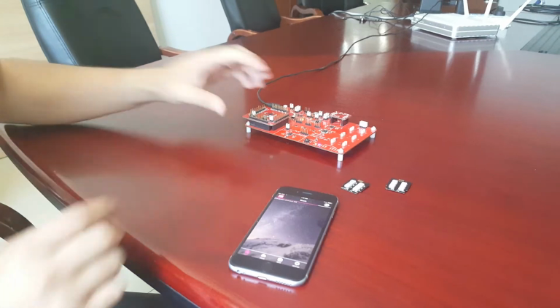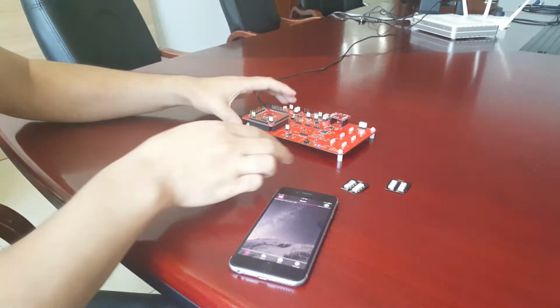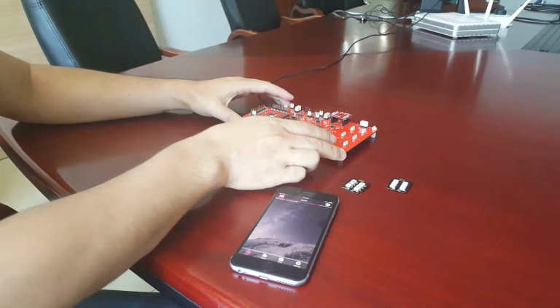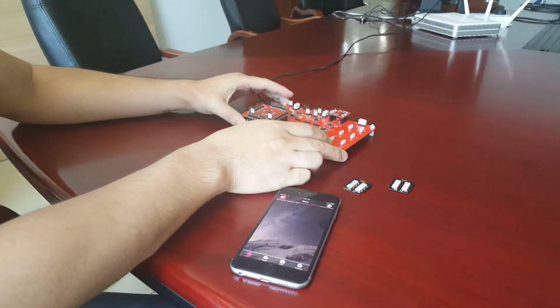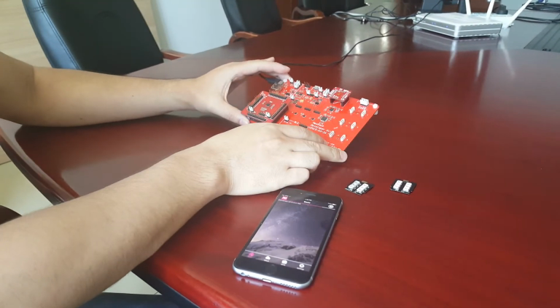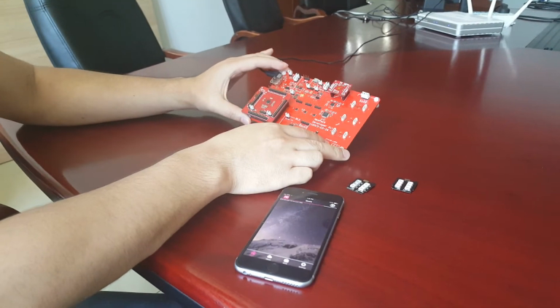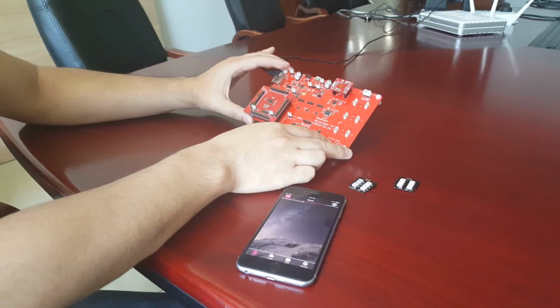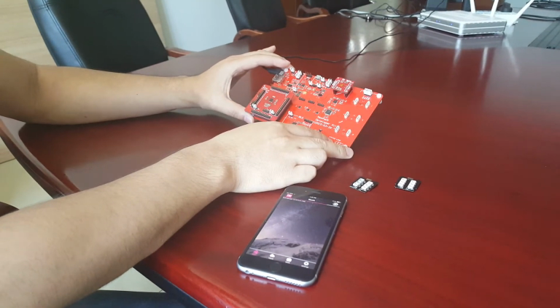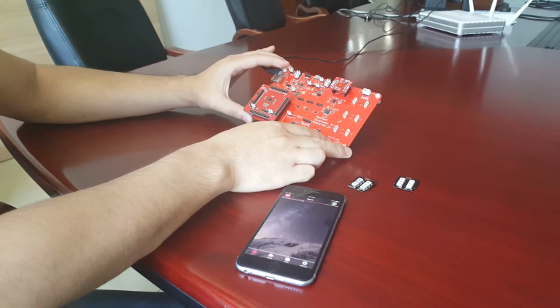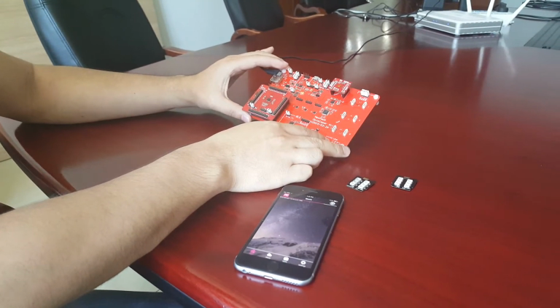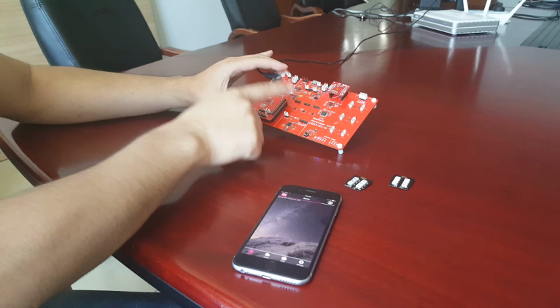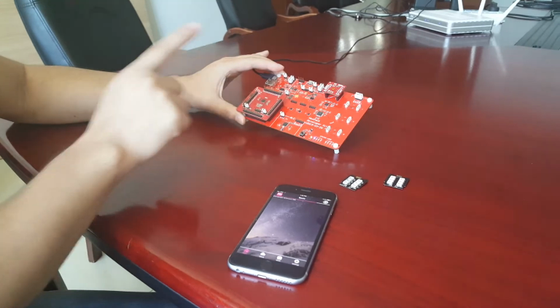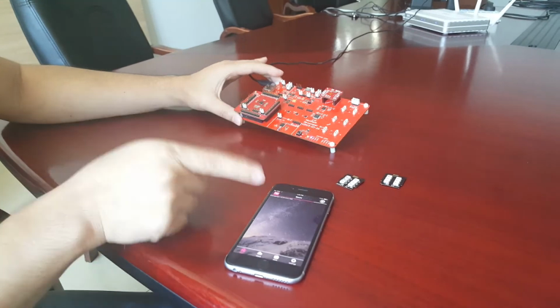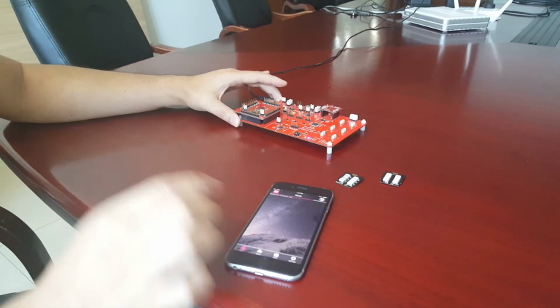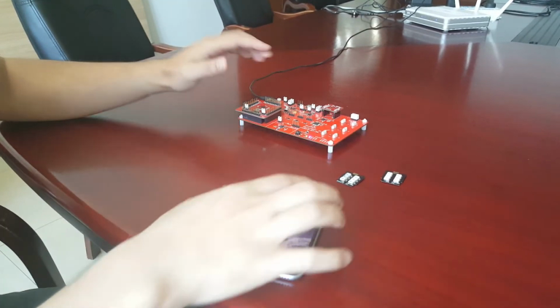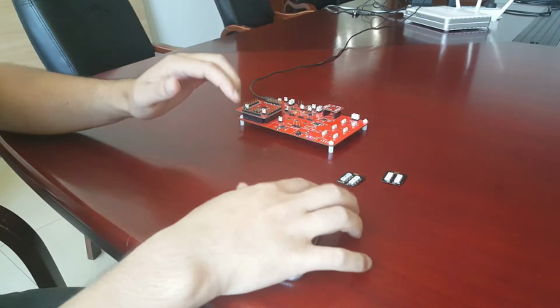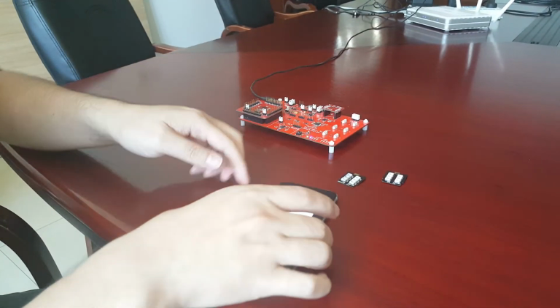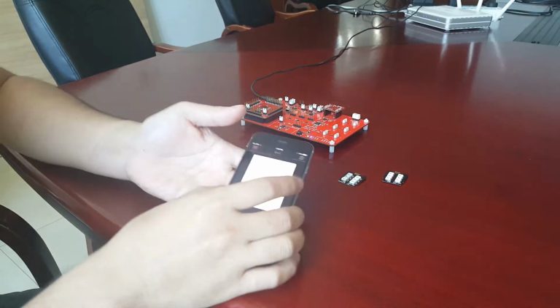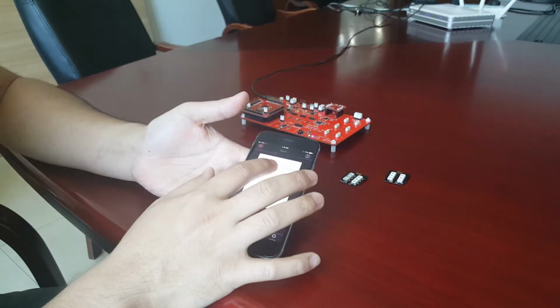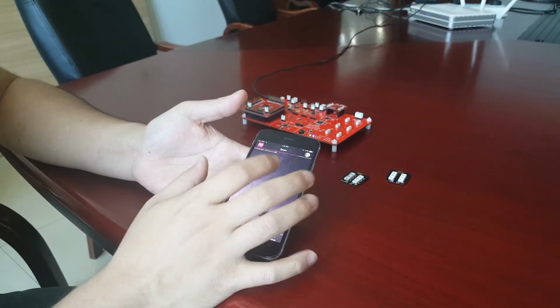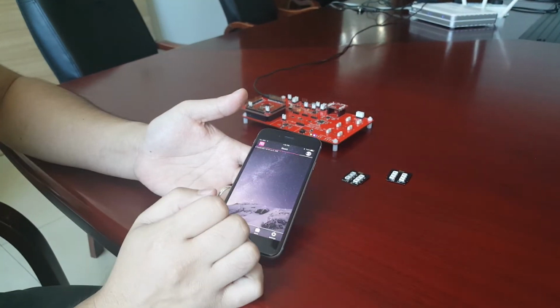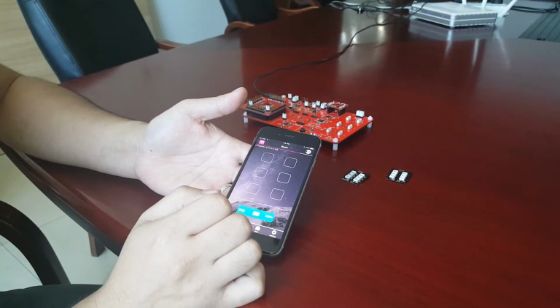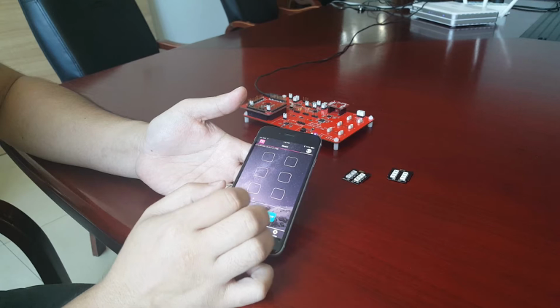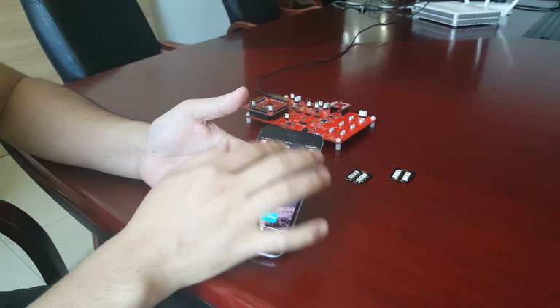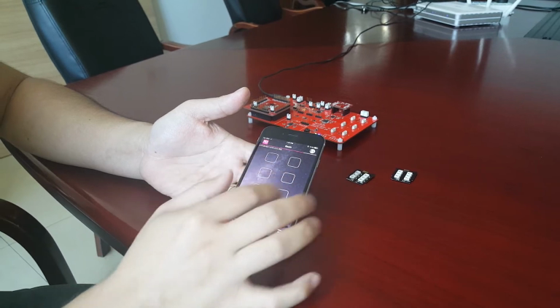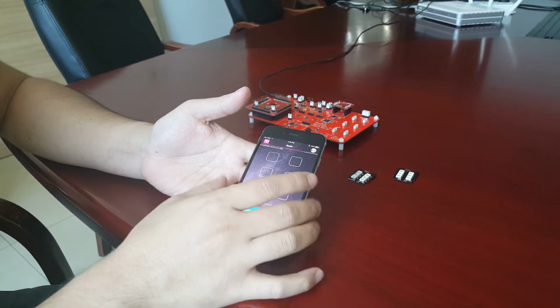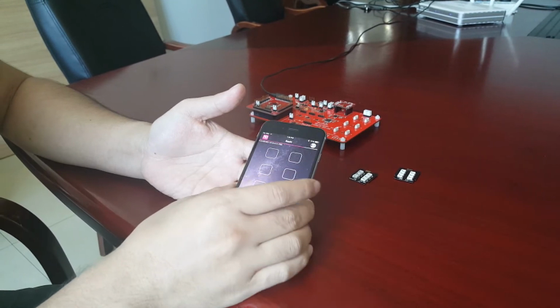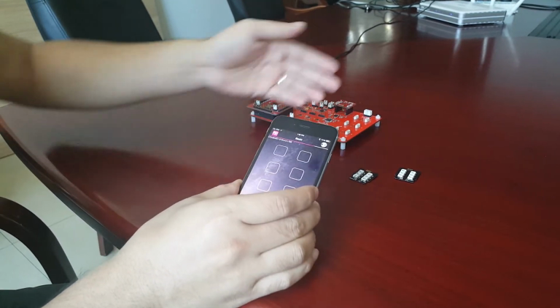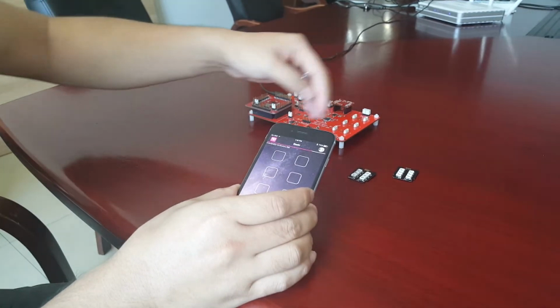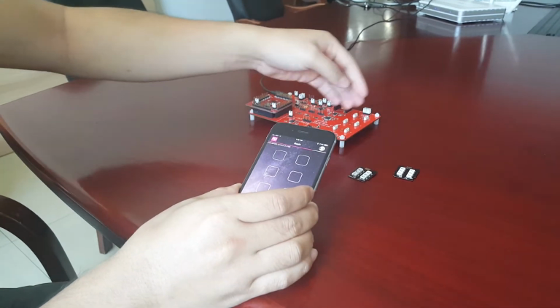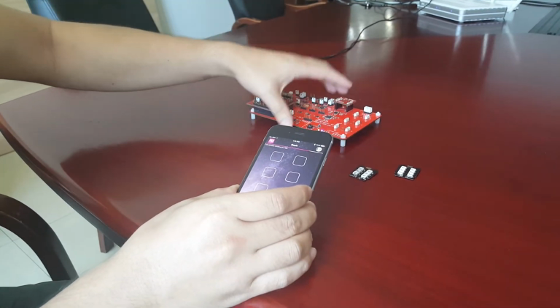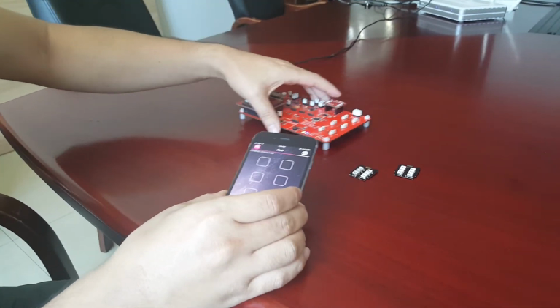Hi guys, this is Nexpack. We'd like to show our new development board. I can tether this board to my phone via Bluetooth. The app is empty because there are no modules plugged into these six slots.